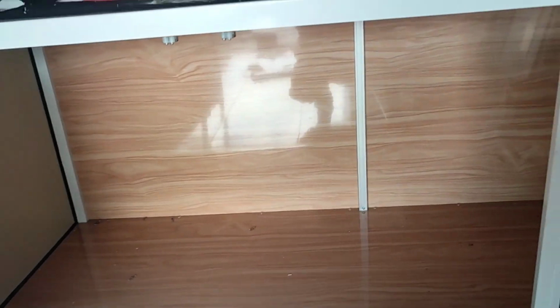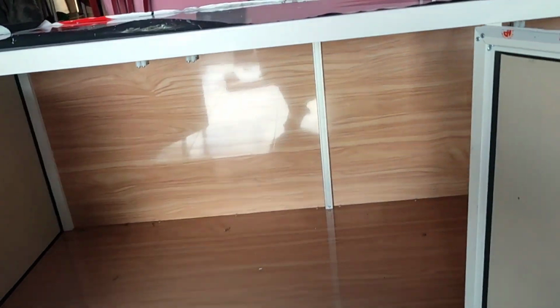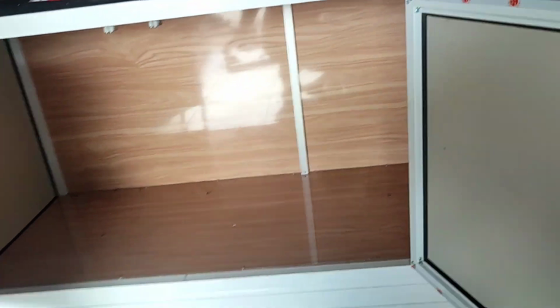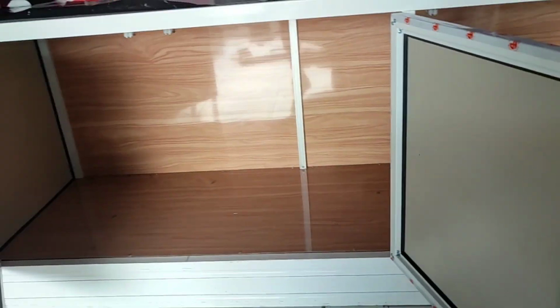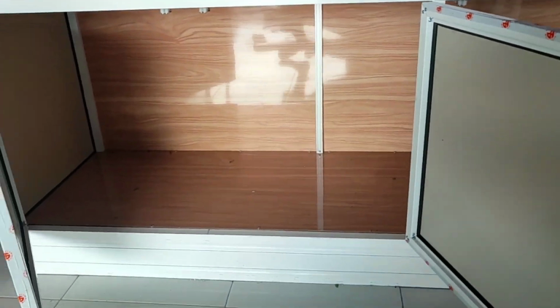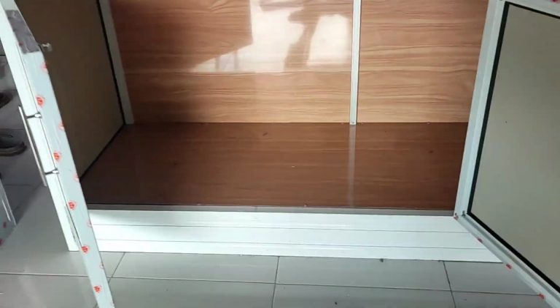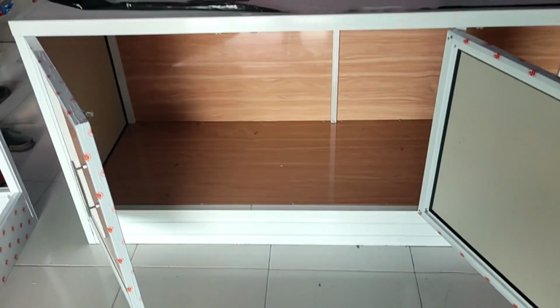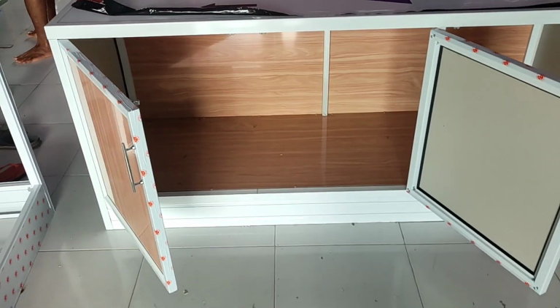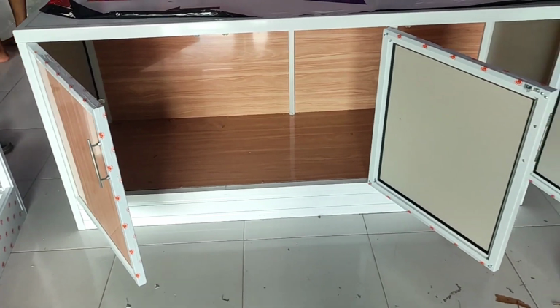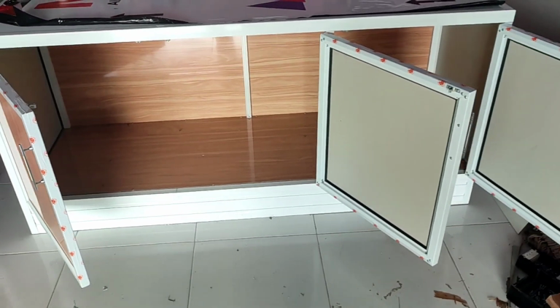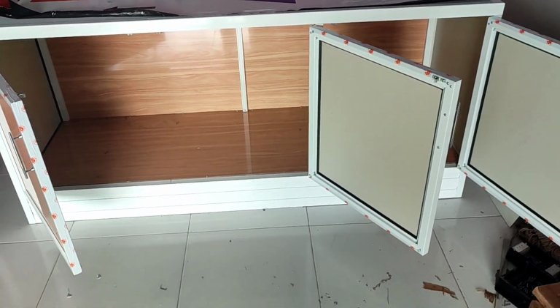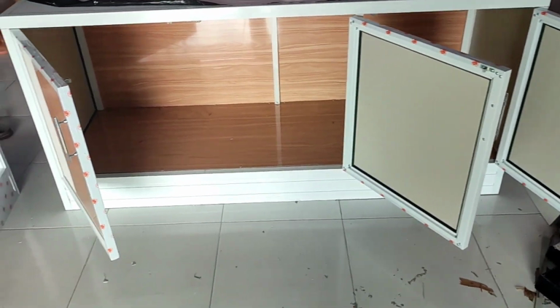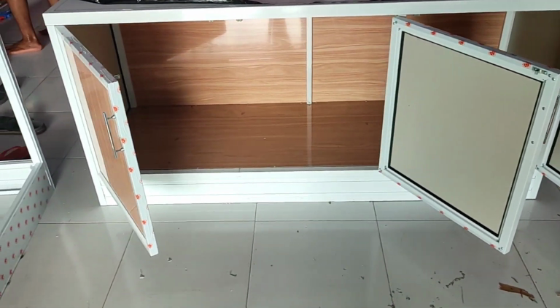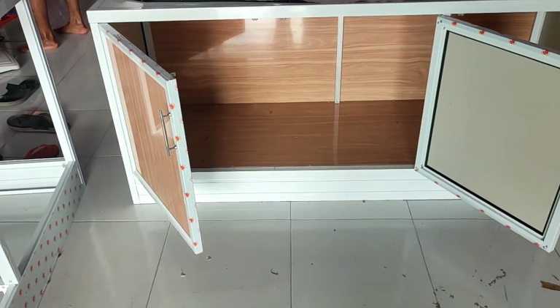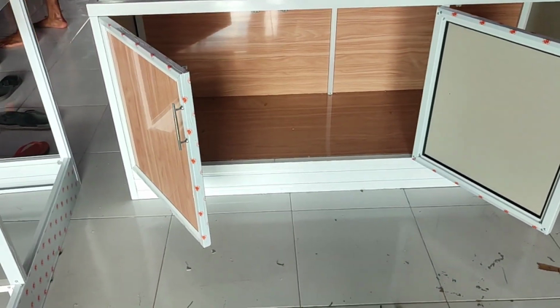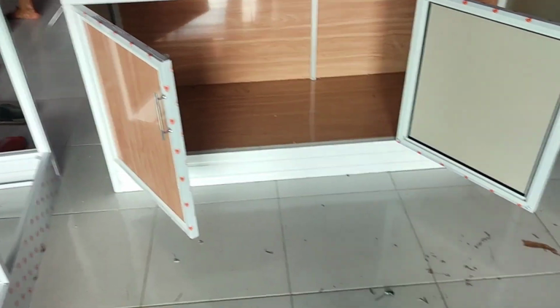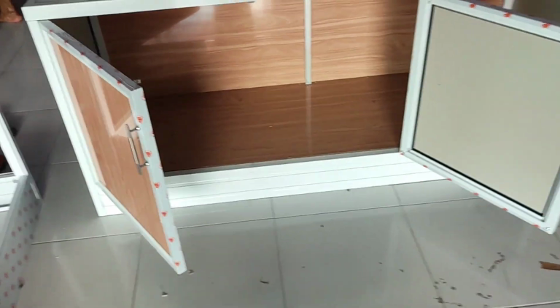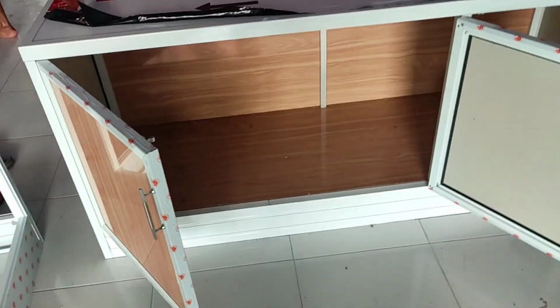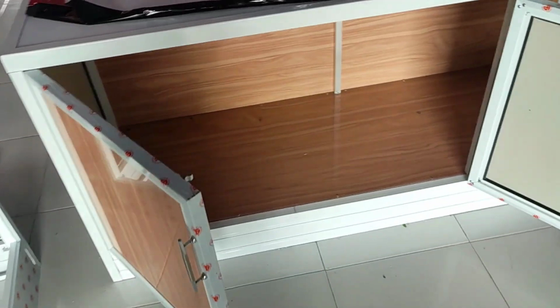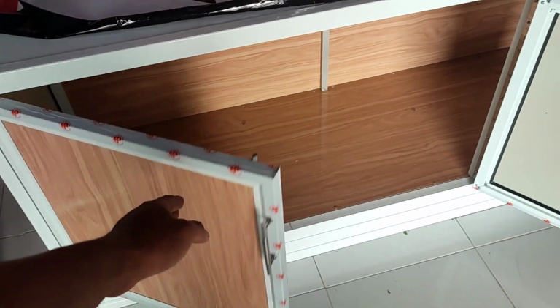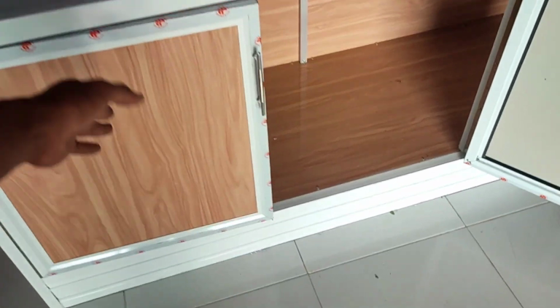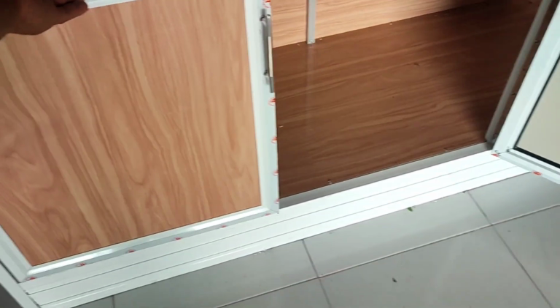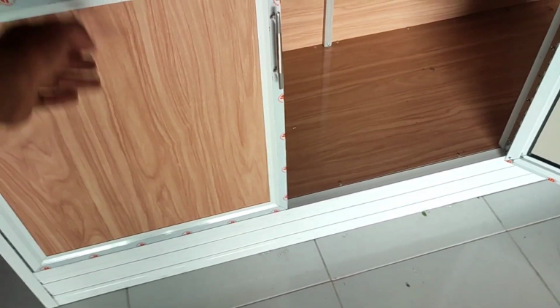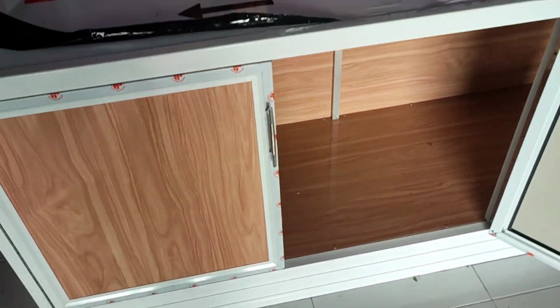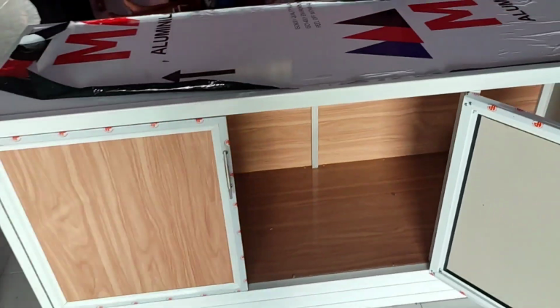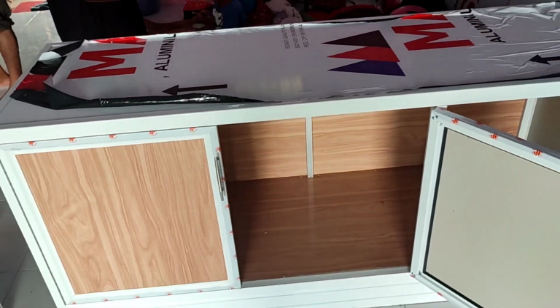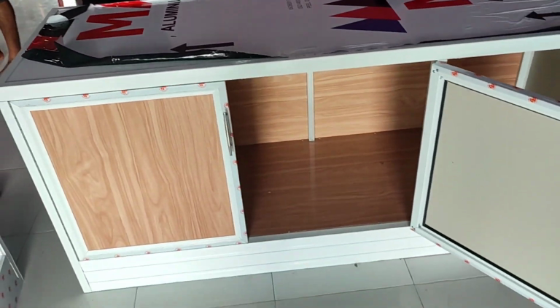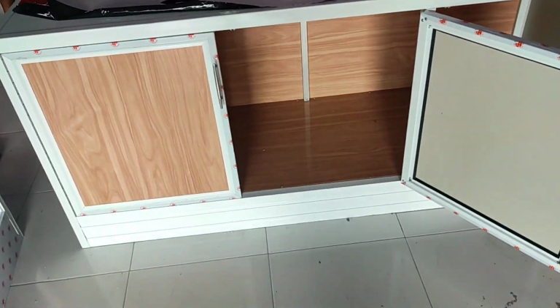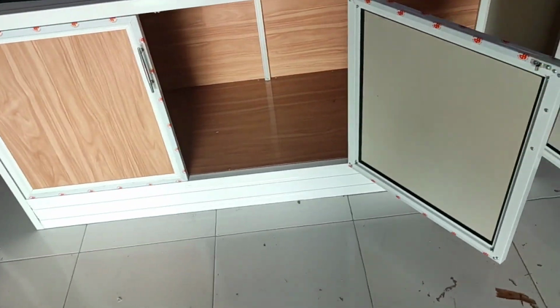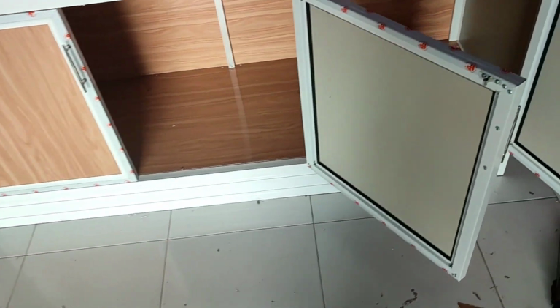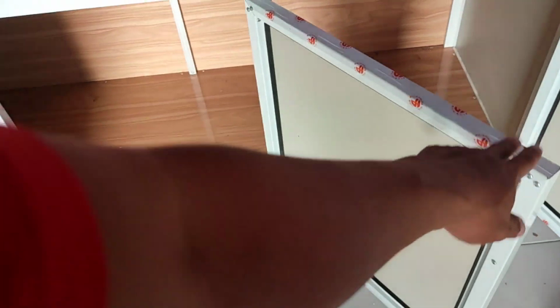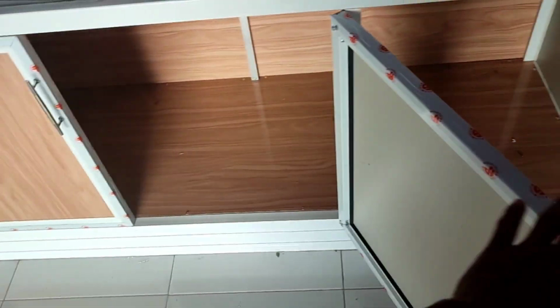Jadi tampak dalam seperti ini ya. Jadi ini full ACP, aluminium komposit panel. Luga aluminium yang warna putih. Ini putih-putih guys ya.